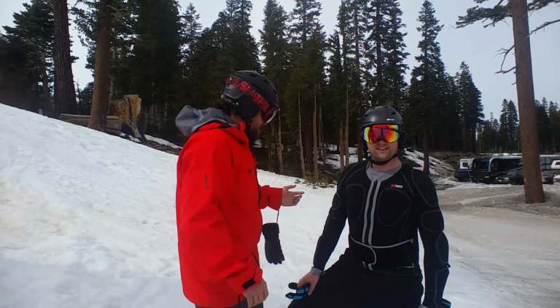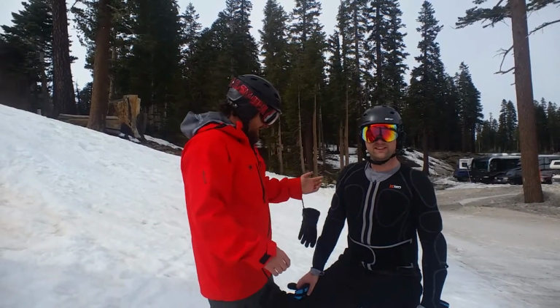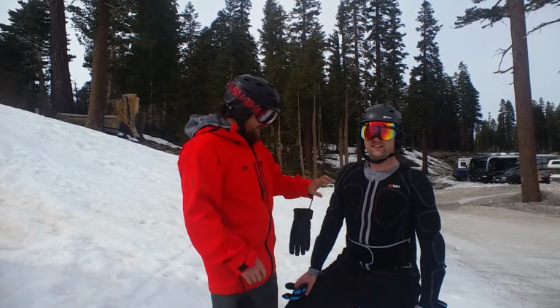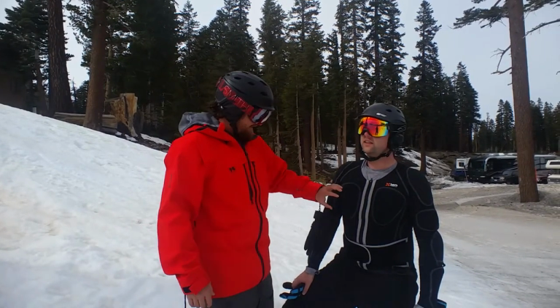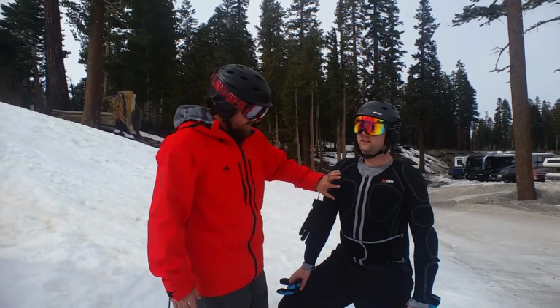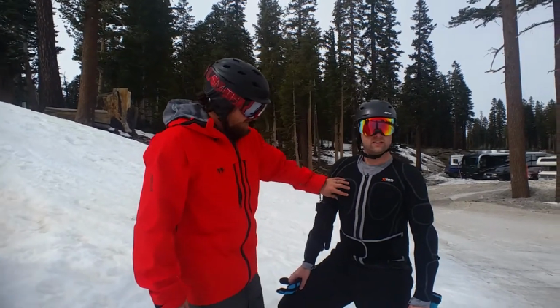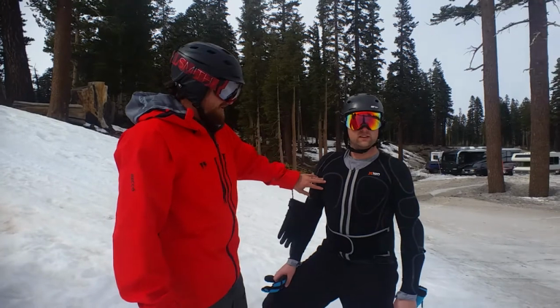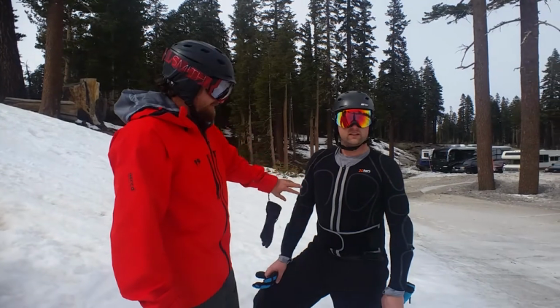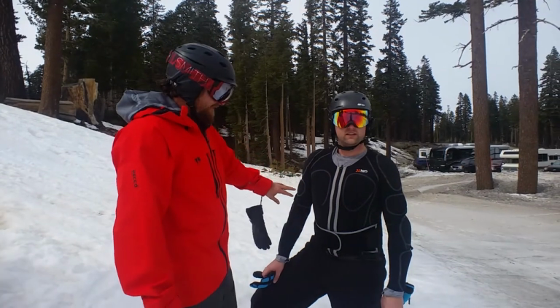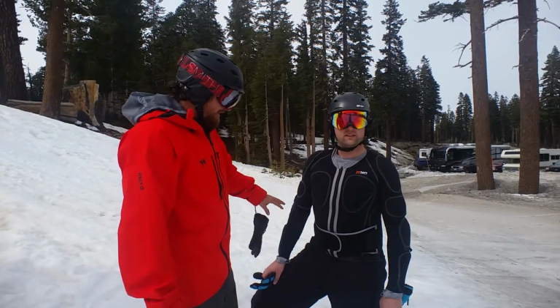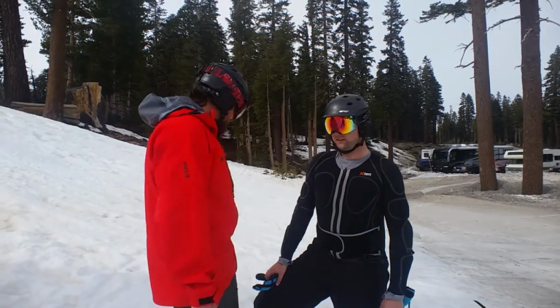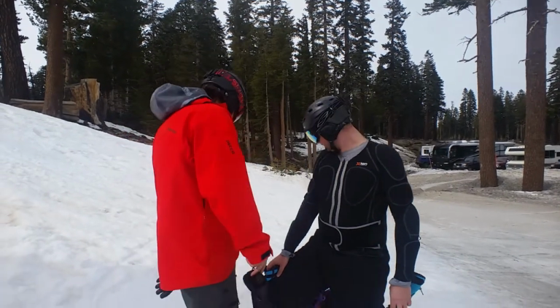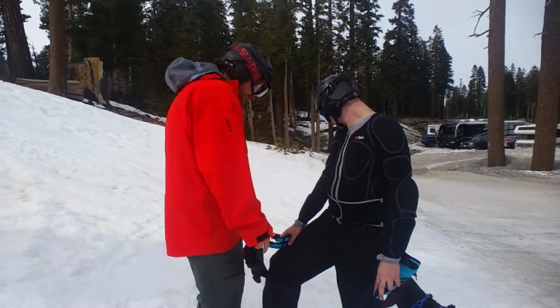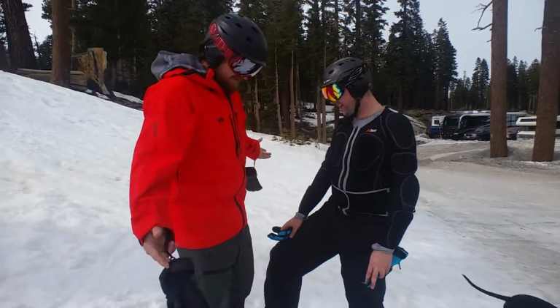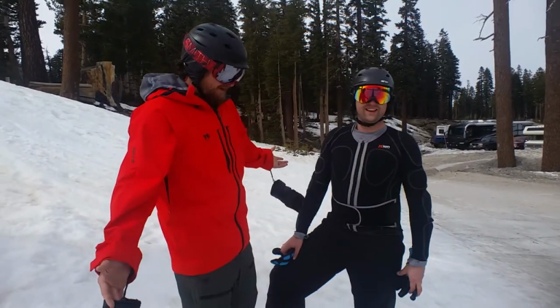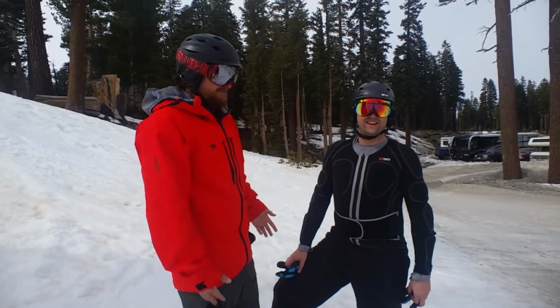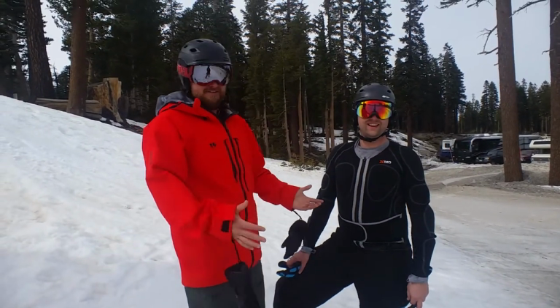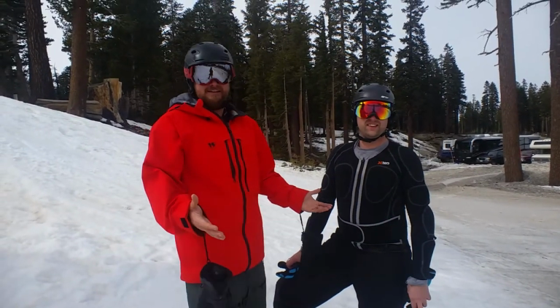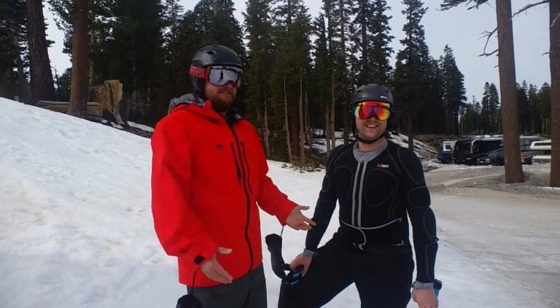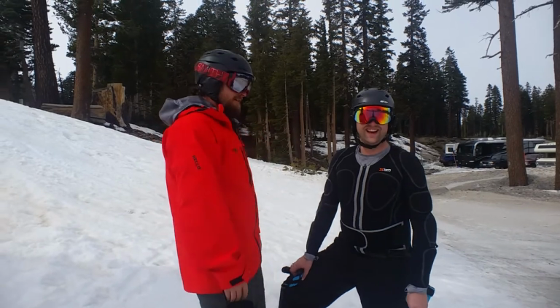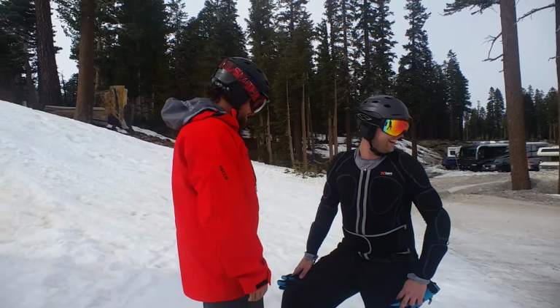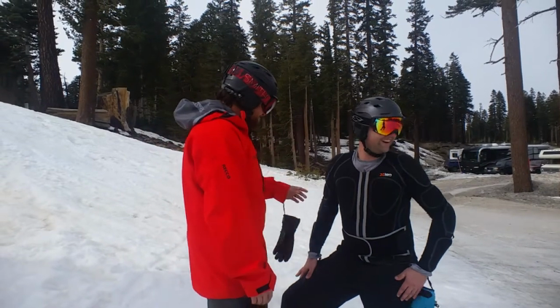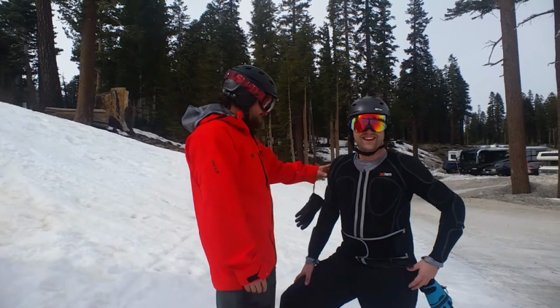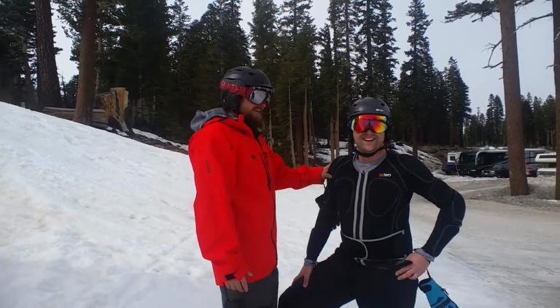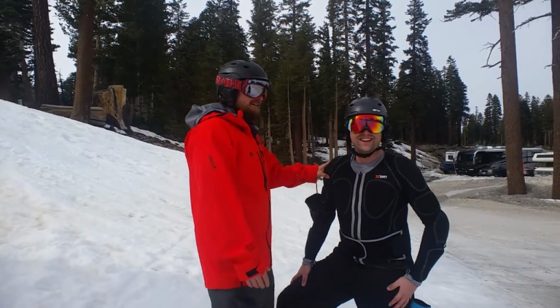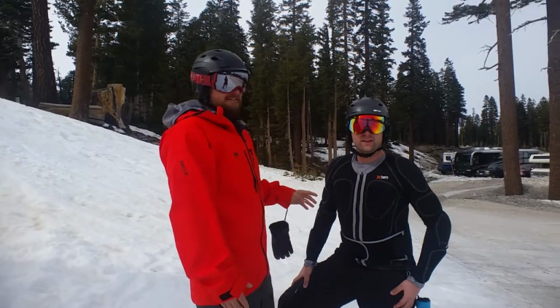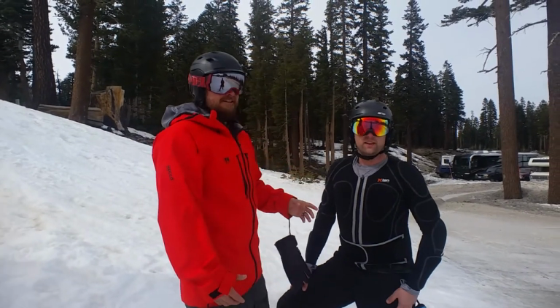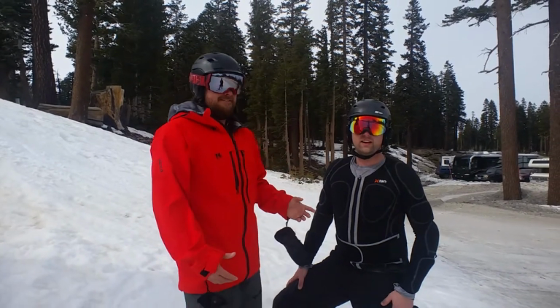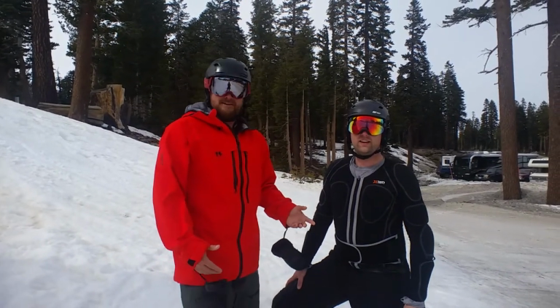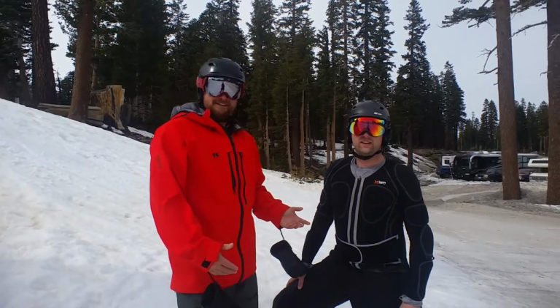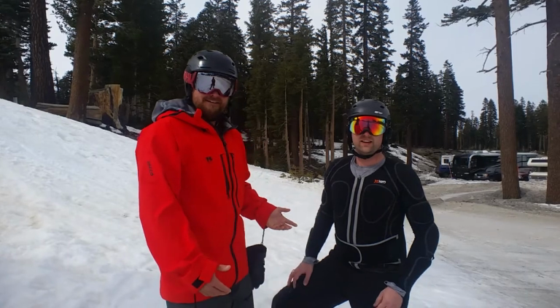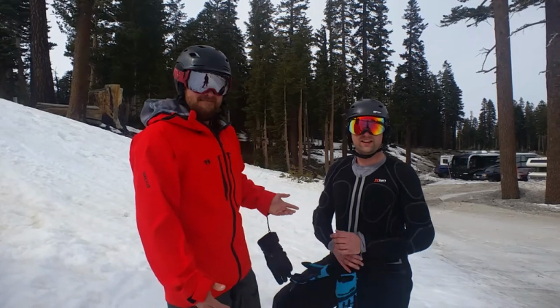It's got, you know, chest protection. It's got dogs that like it. I think that dog wanted to get a little friendly with Tim there.